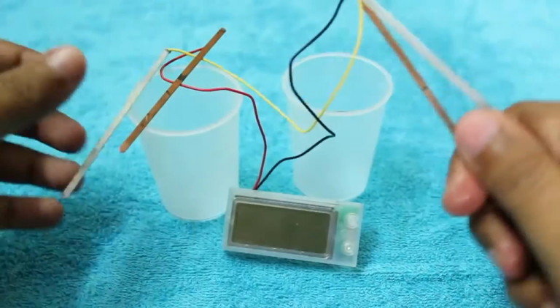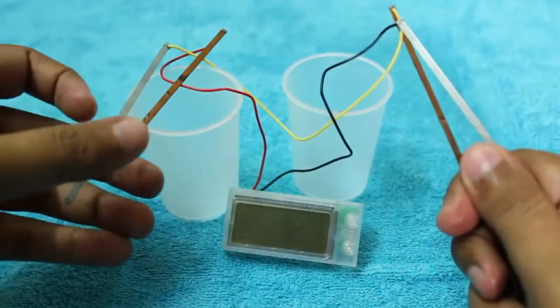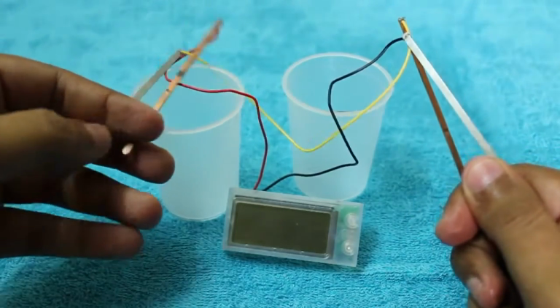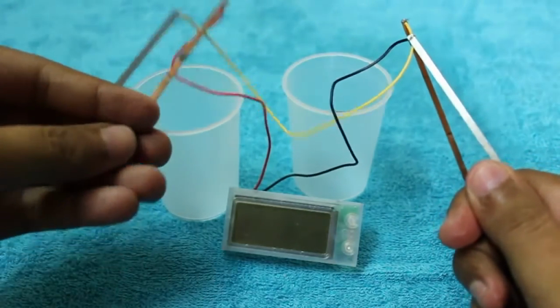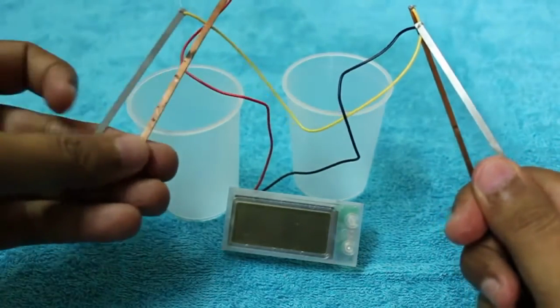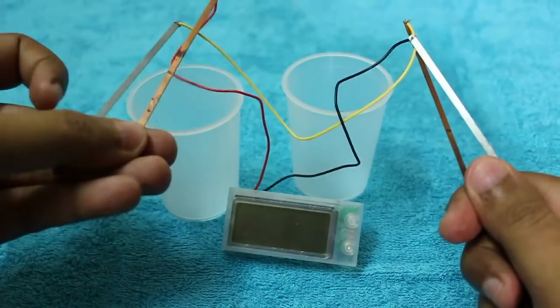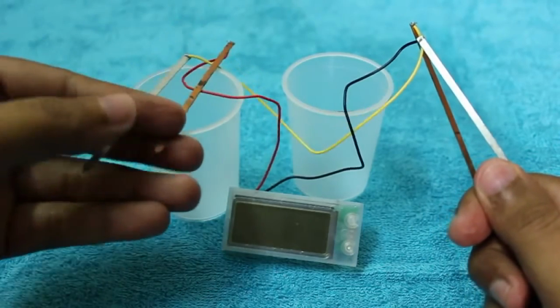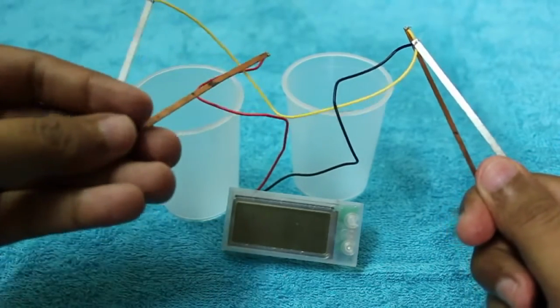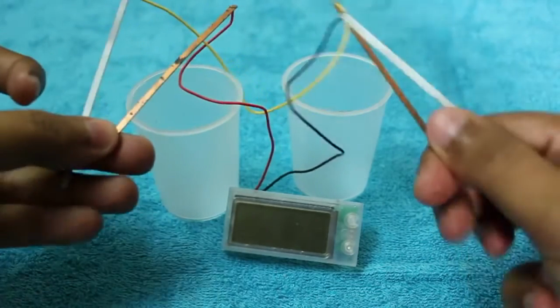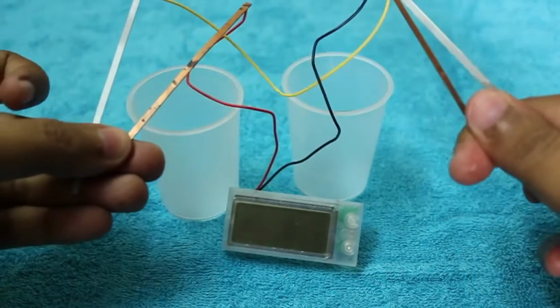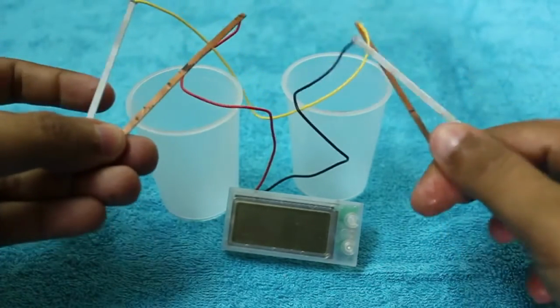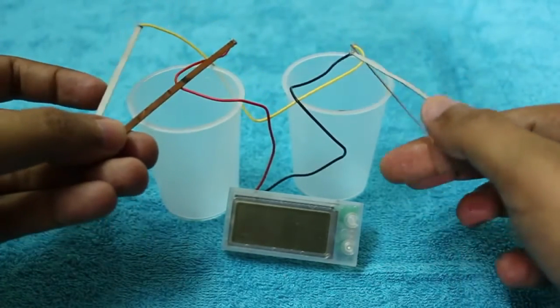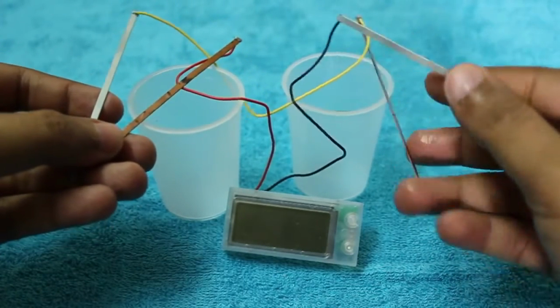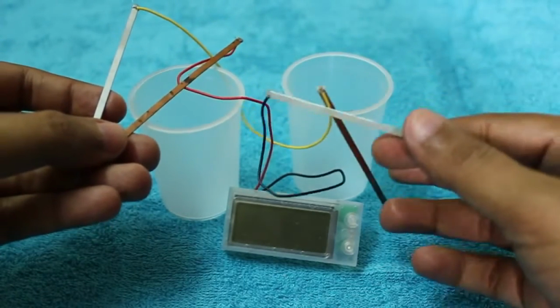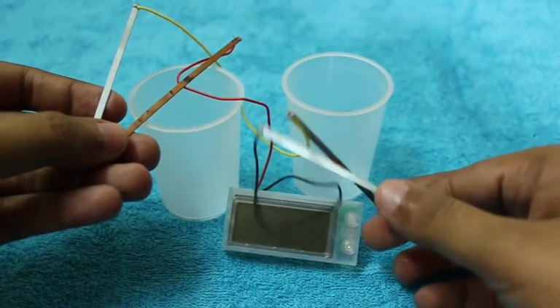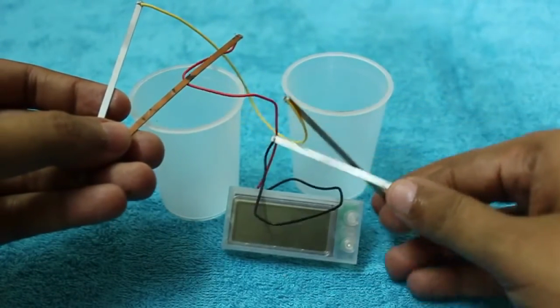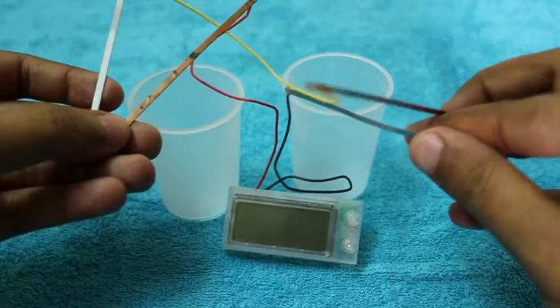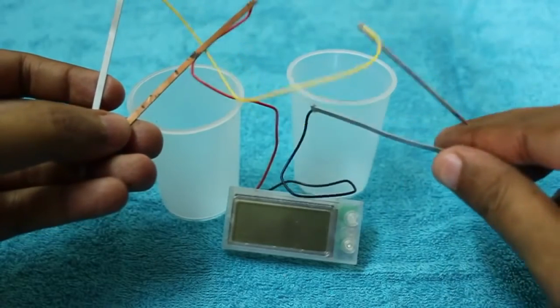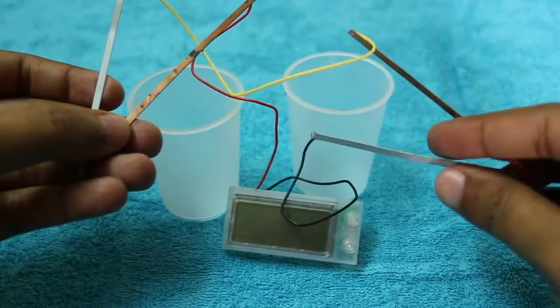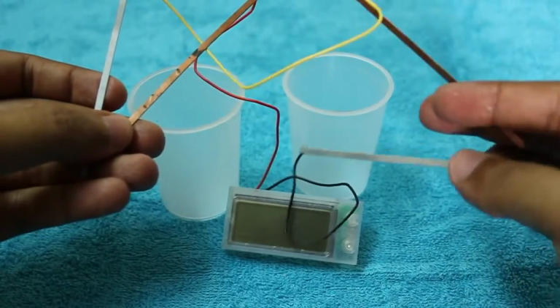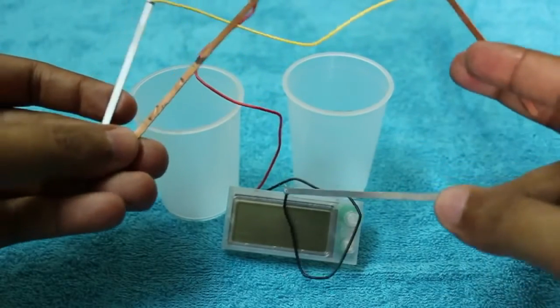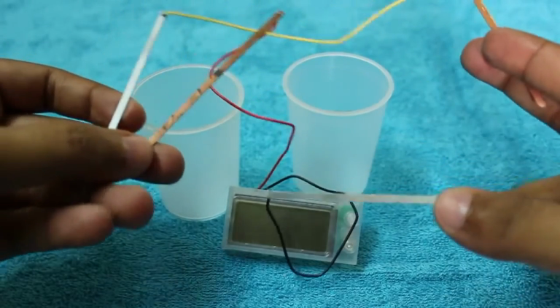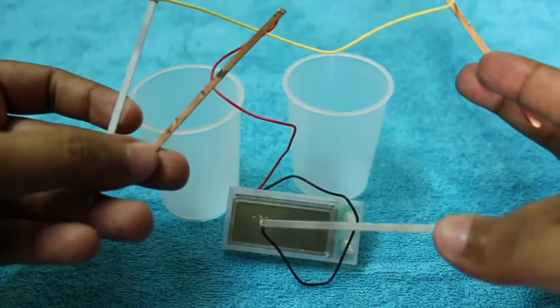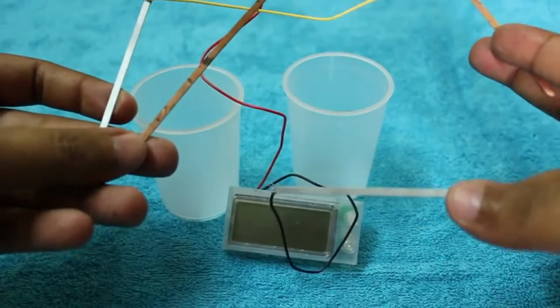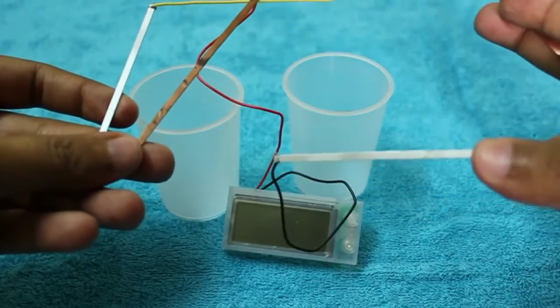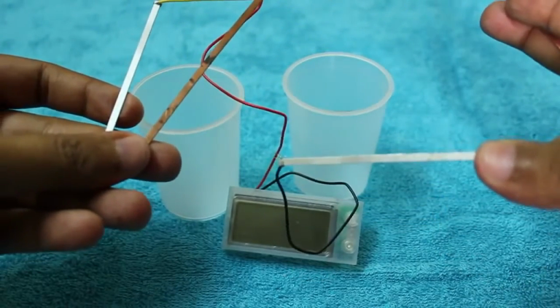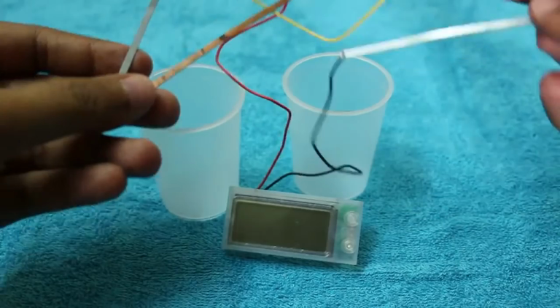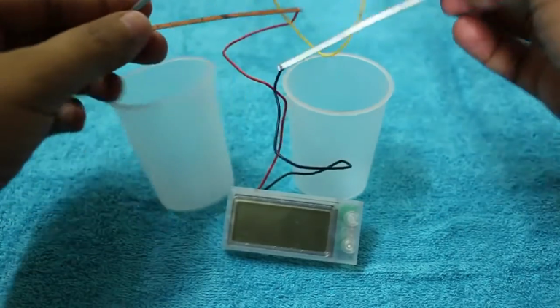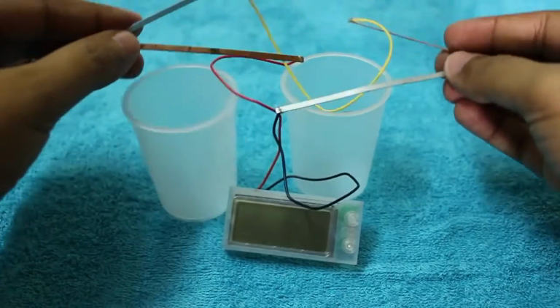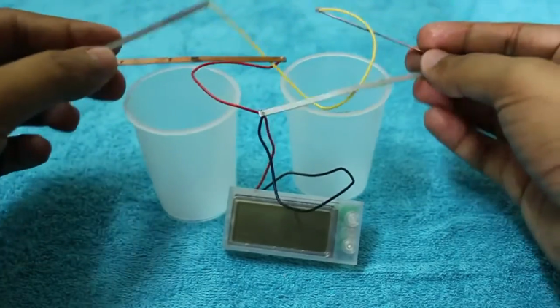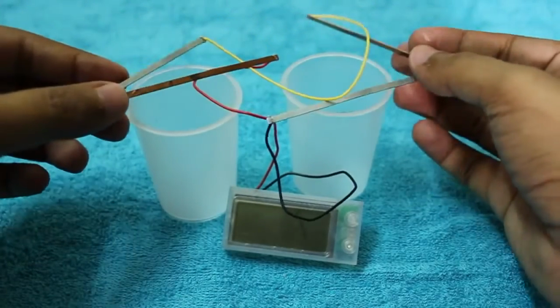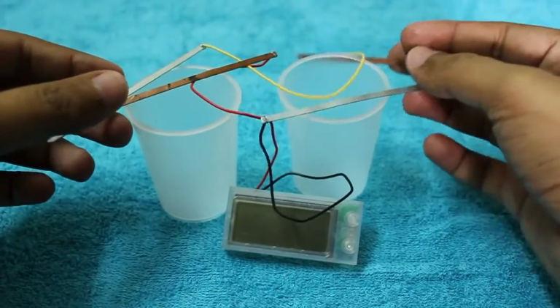I tested using only my own body power but it didn't work — maybe I'm not energetic enough. Nice one, check it out!